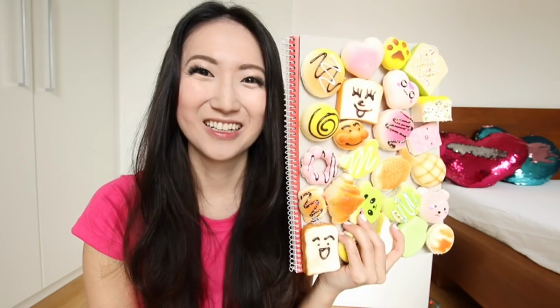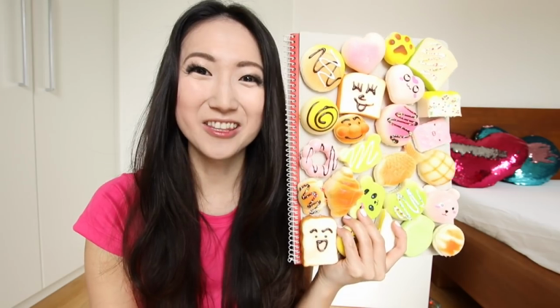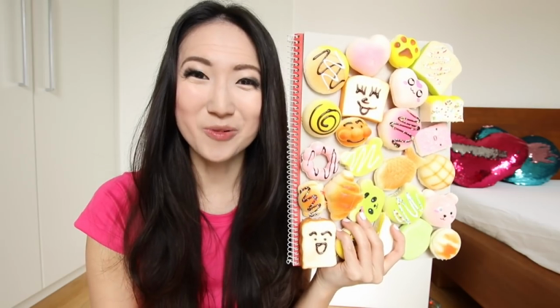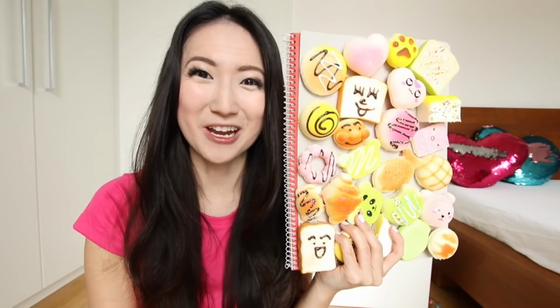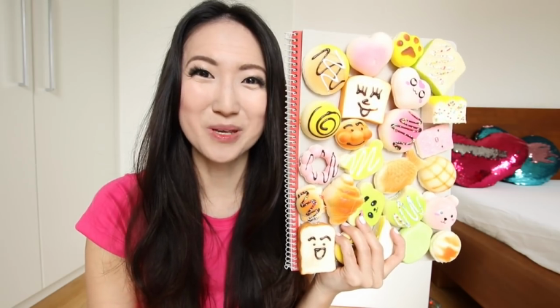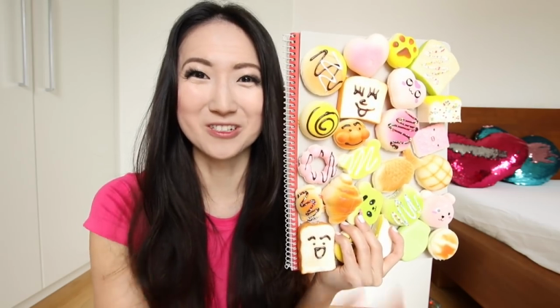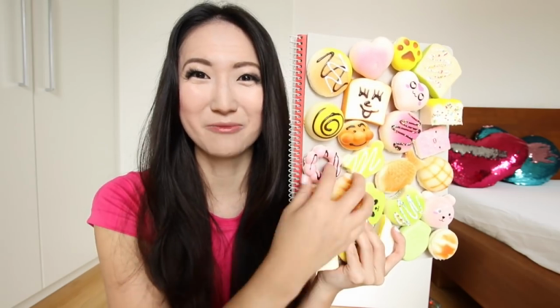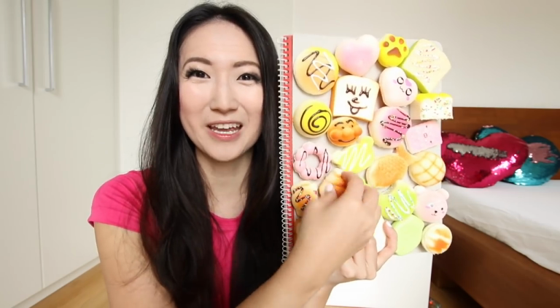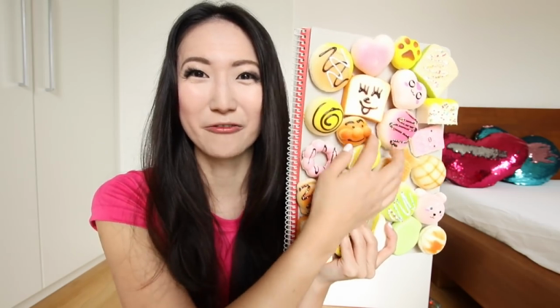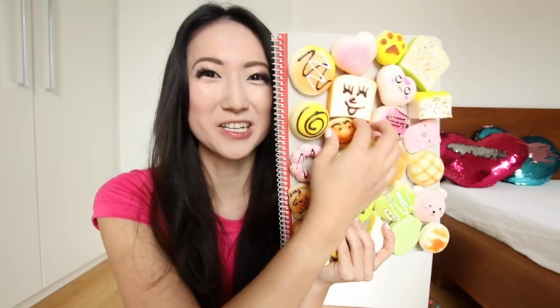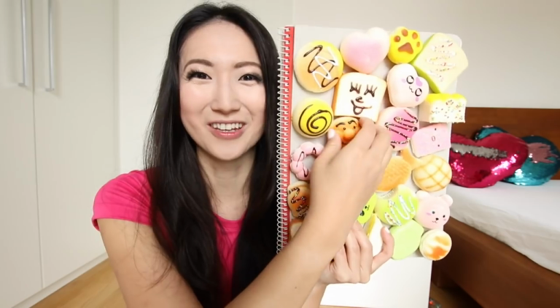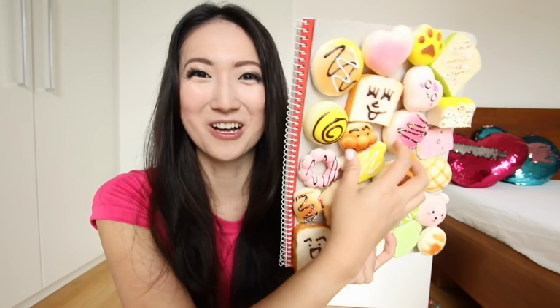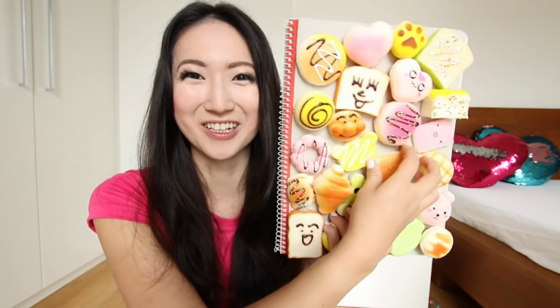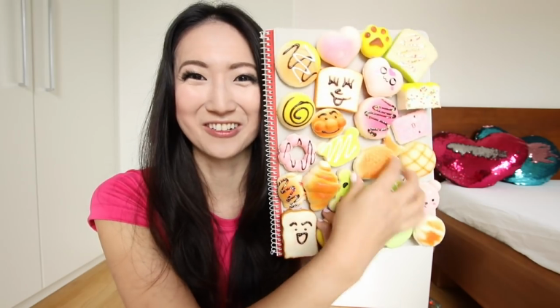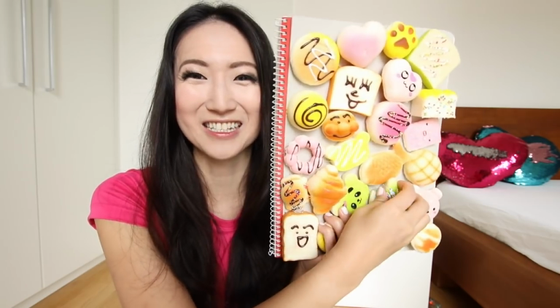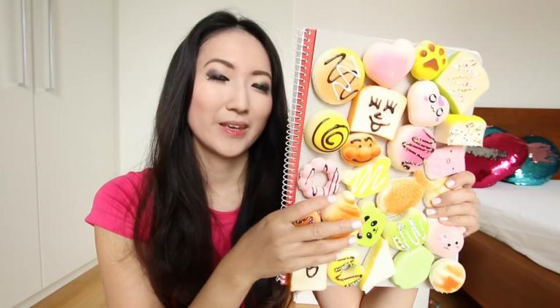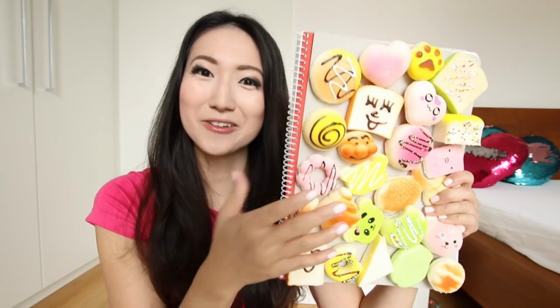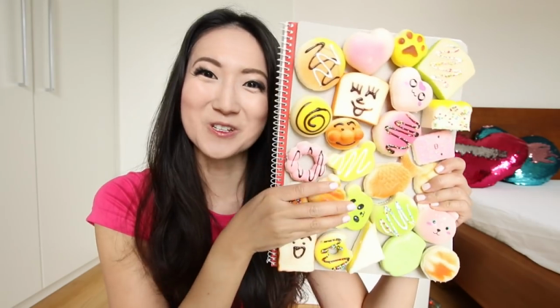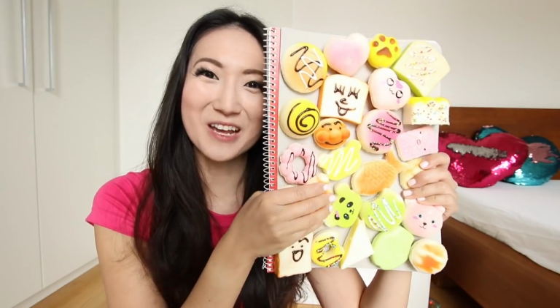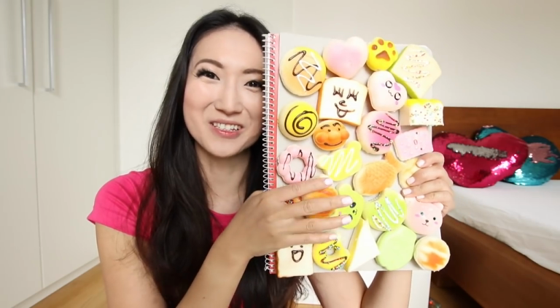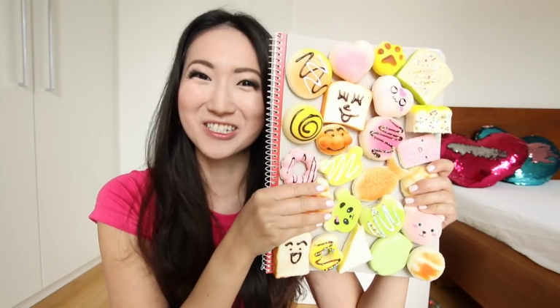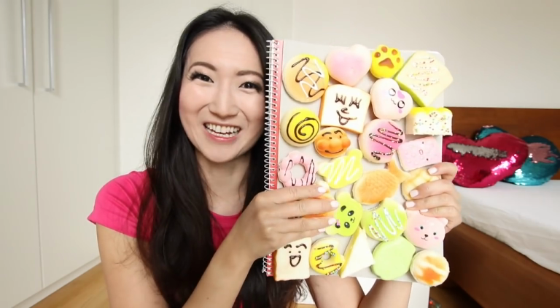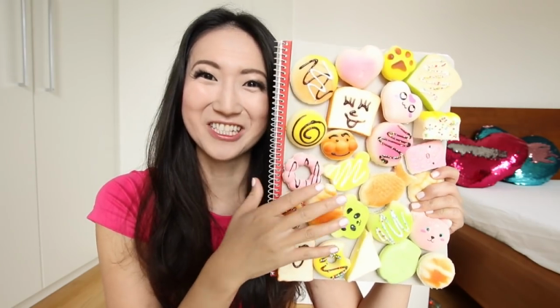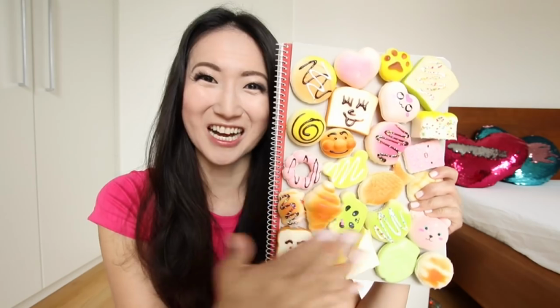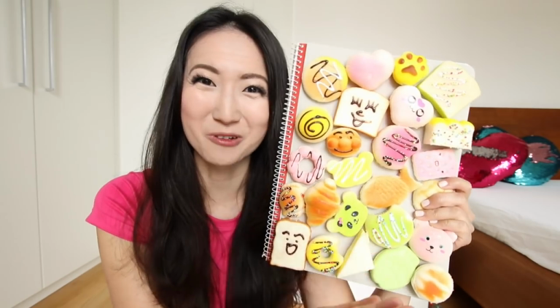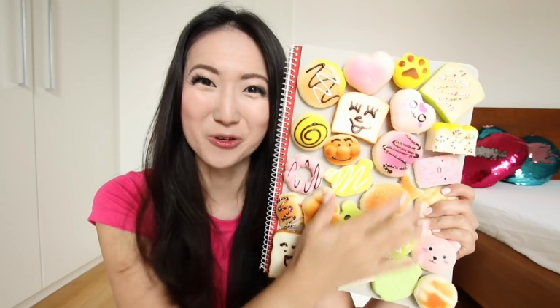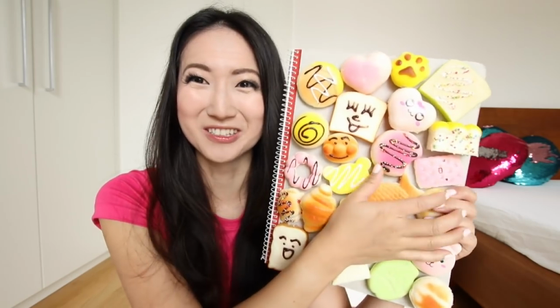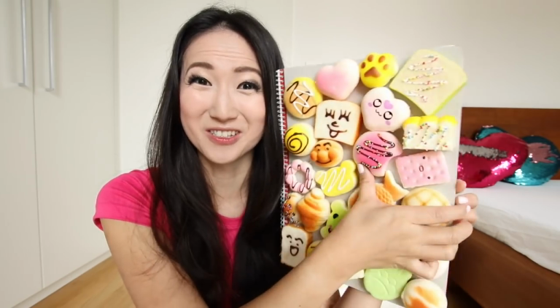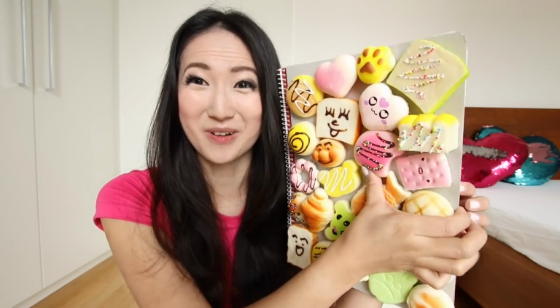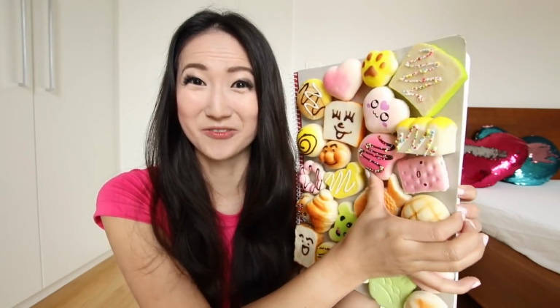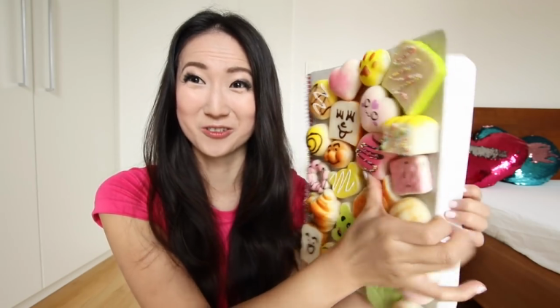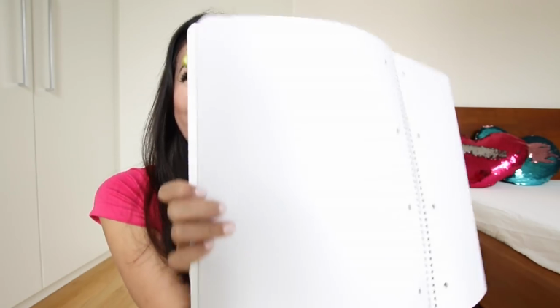This notebook is great for people who just love playing or fidgeting with things while they're sitting around in class. You can play with this as much as you like and your teachers can't take it away from you because it's obviously part of your school supplies.